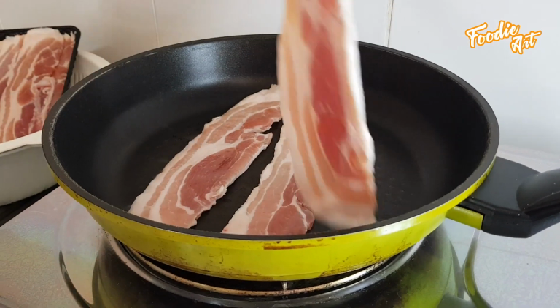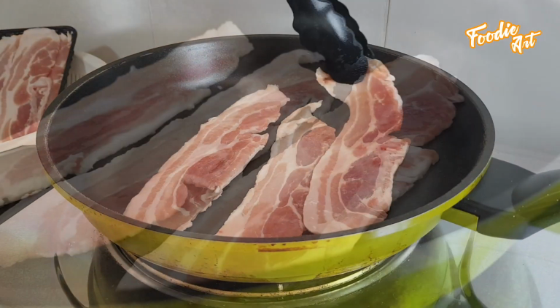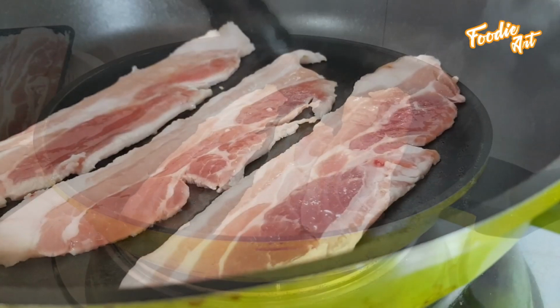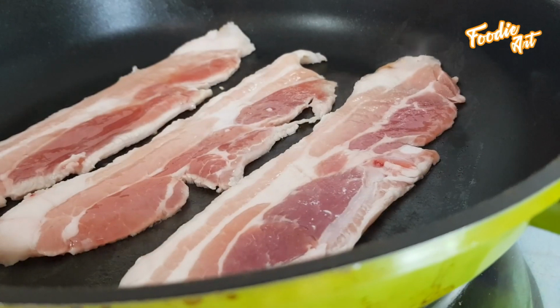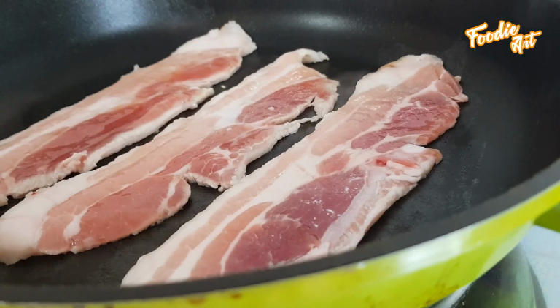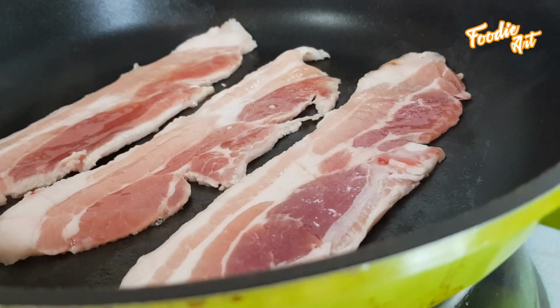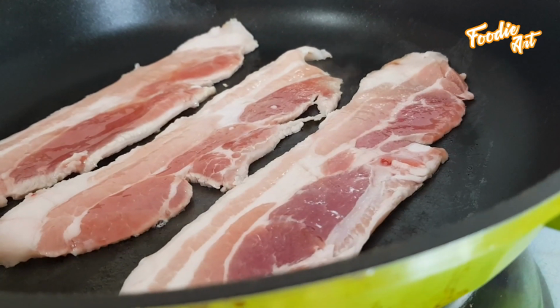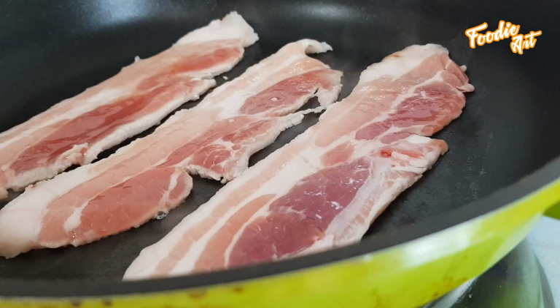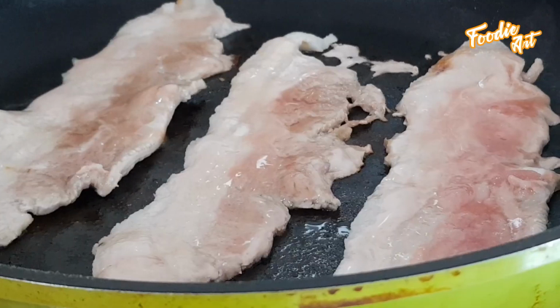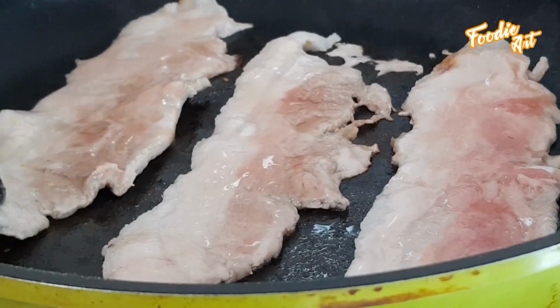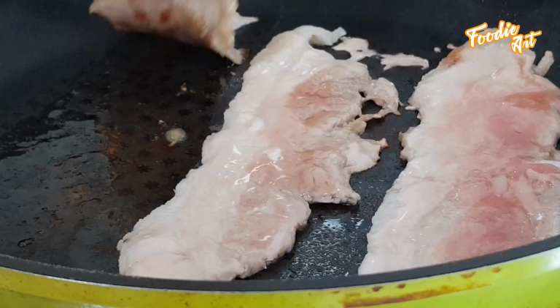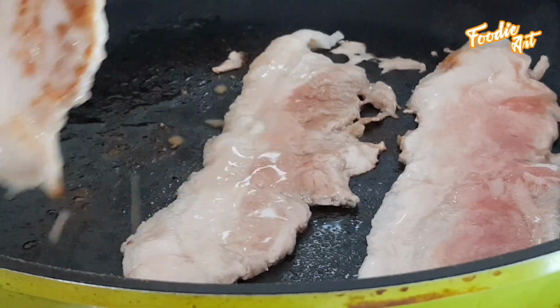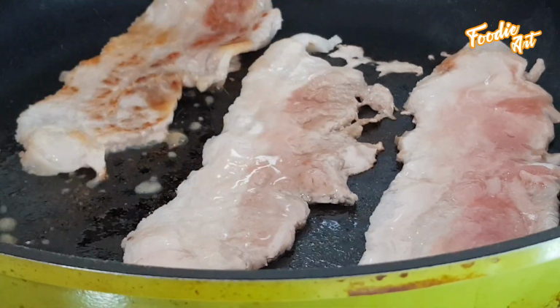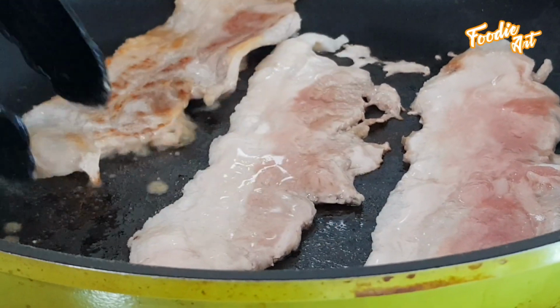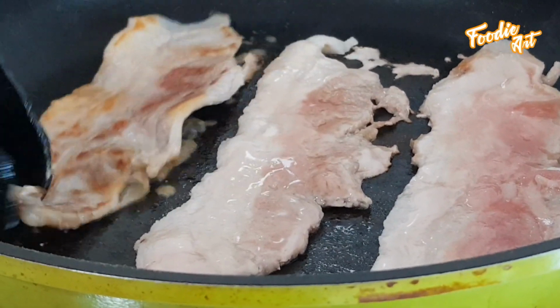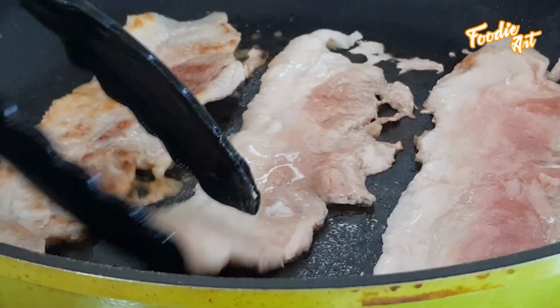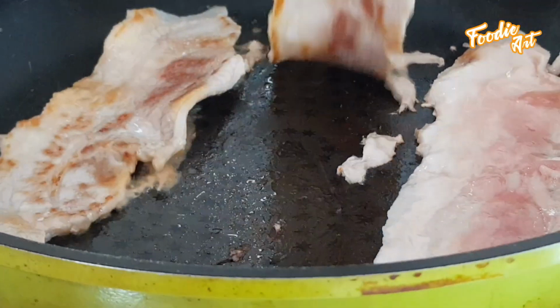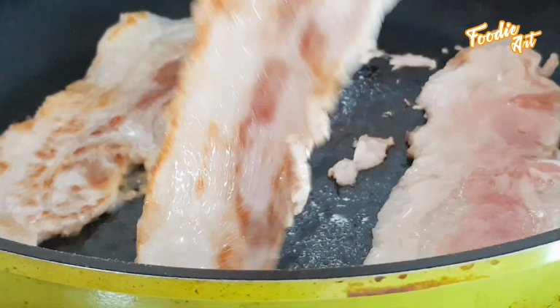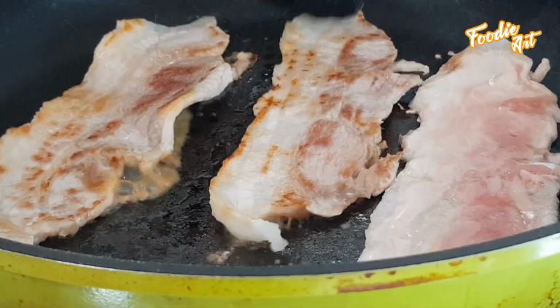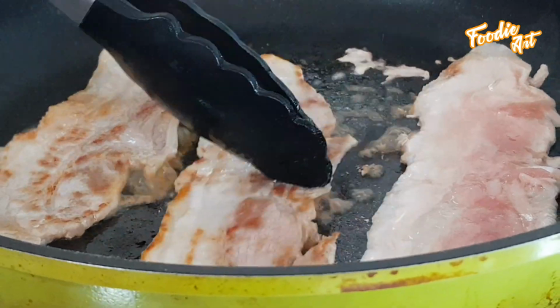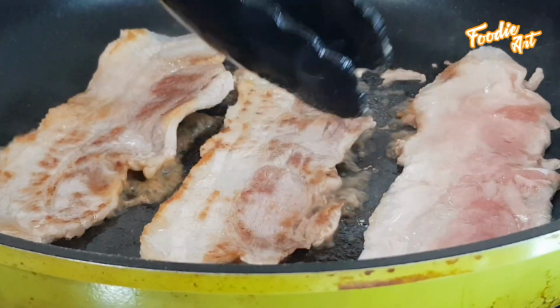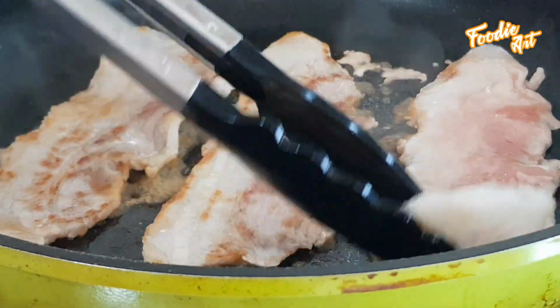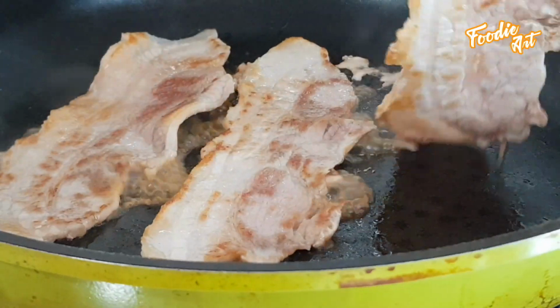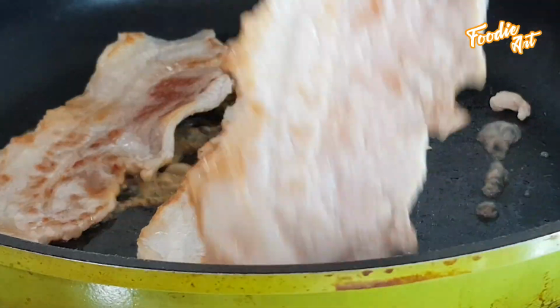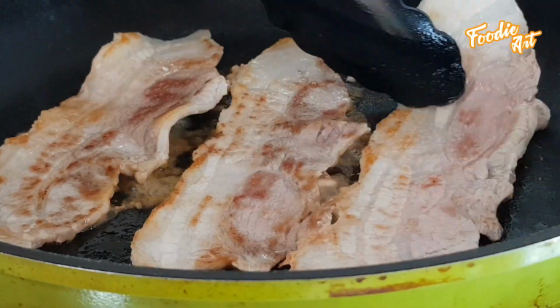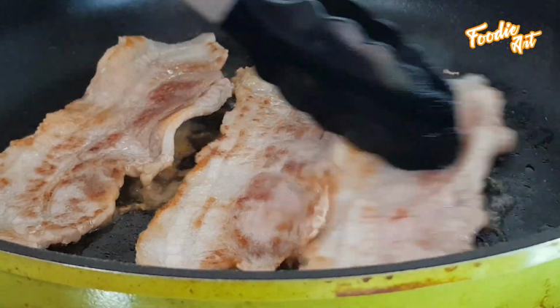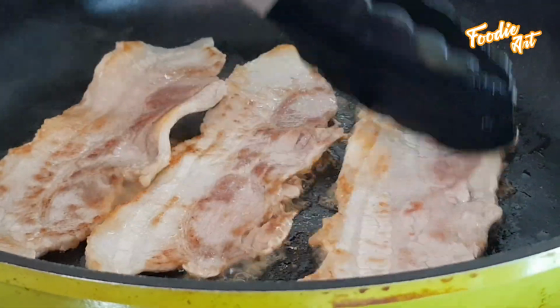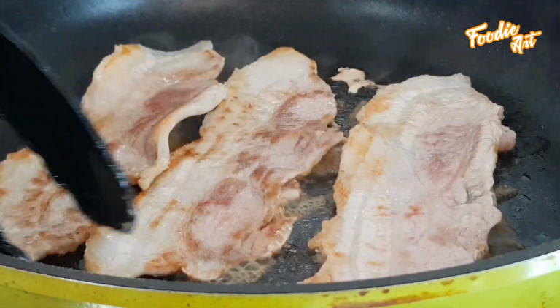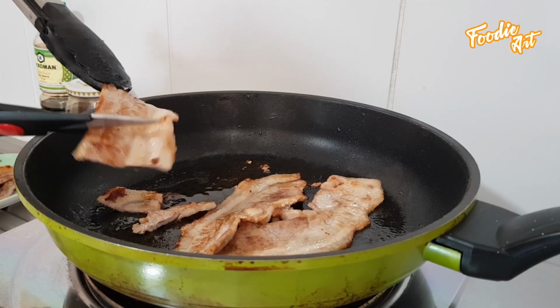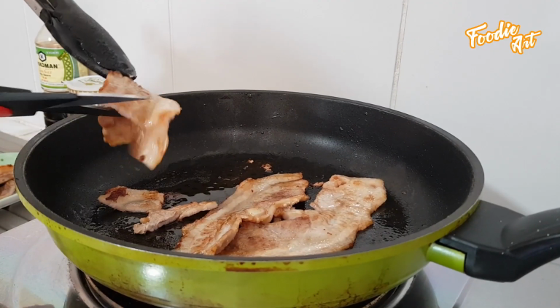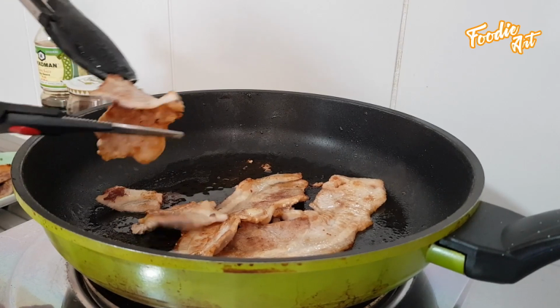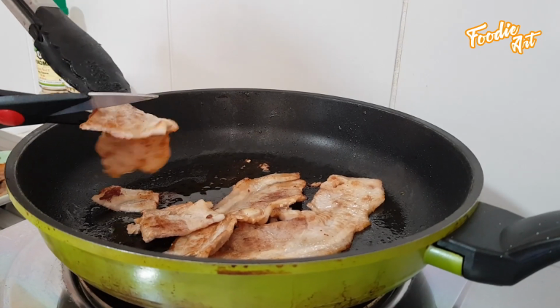We'll cook the hot sauce. The hot sauce is so thick.